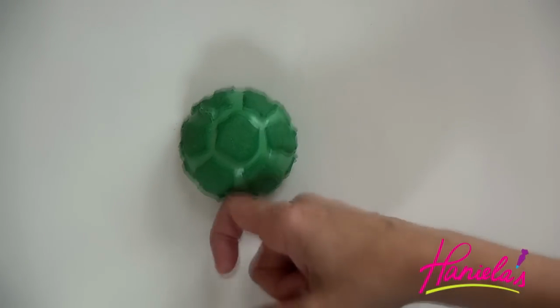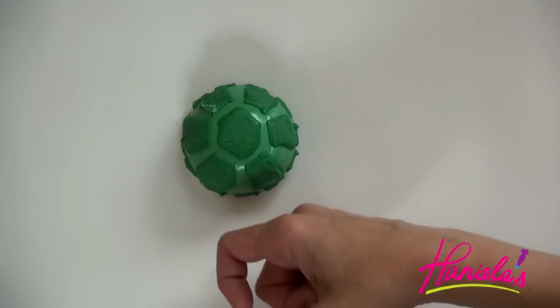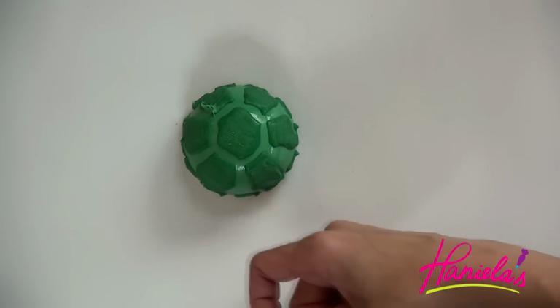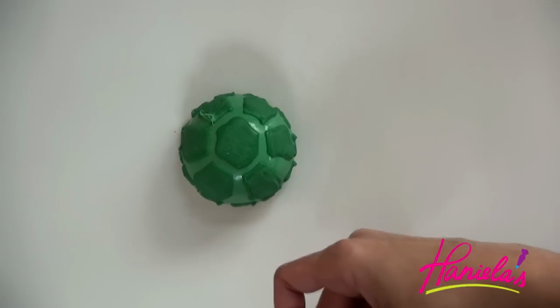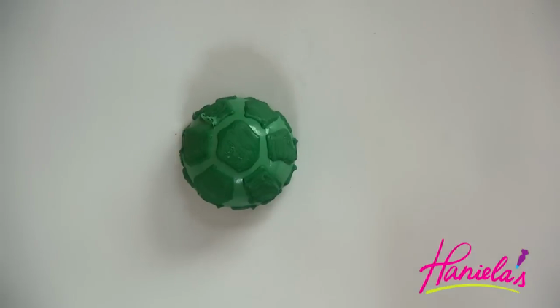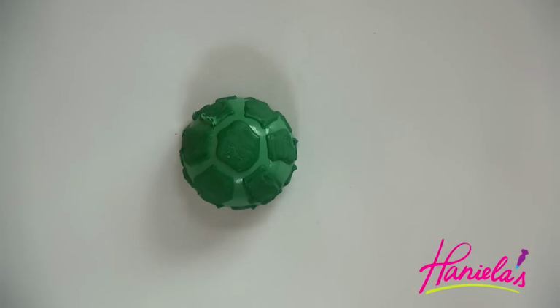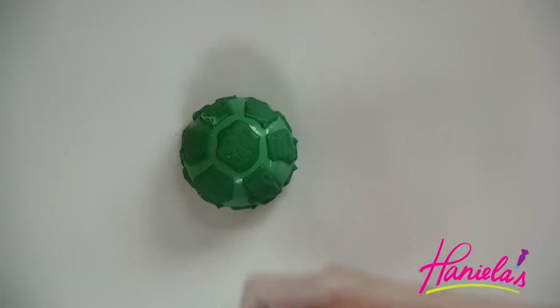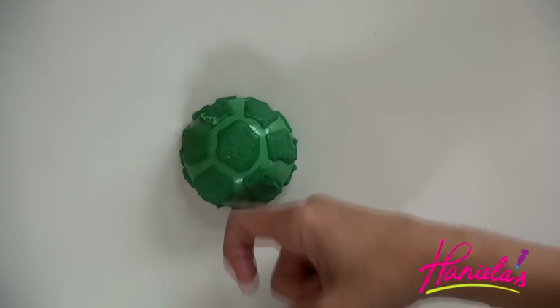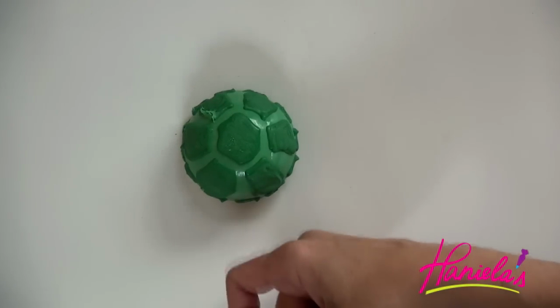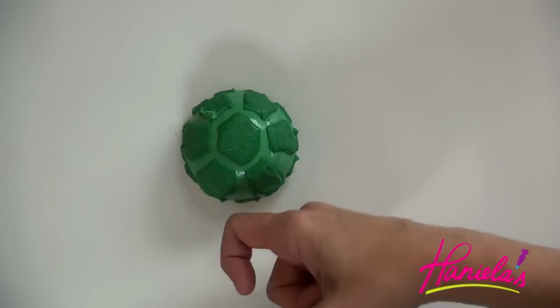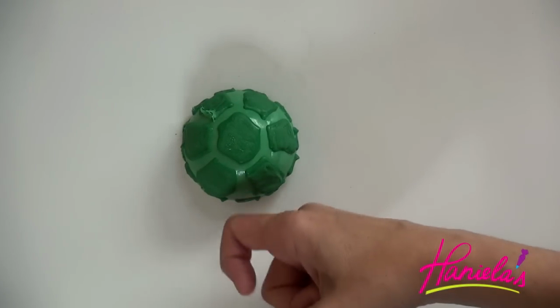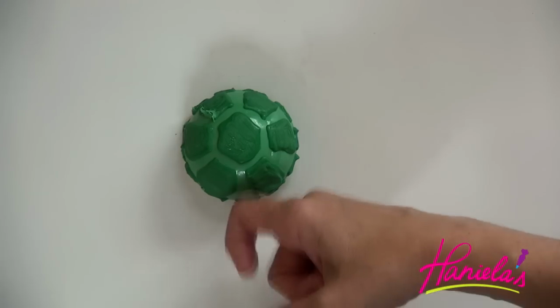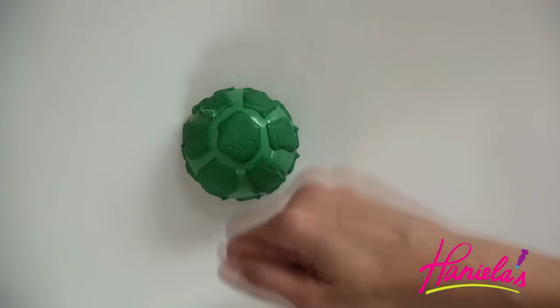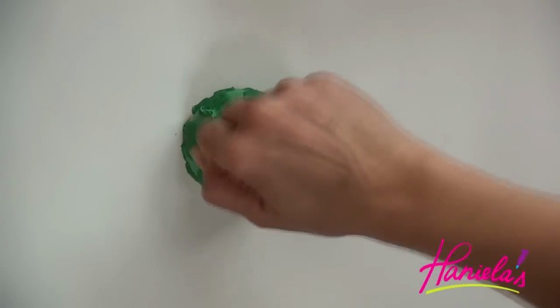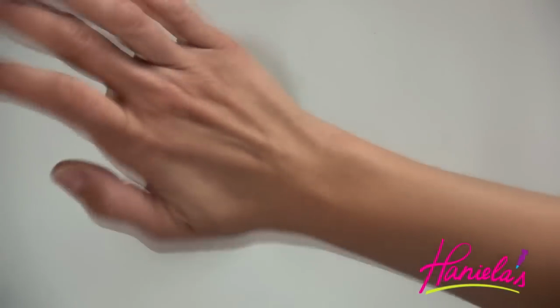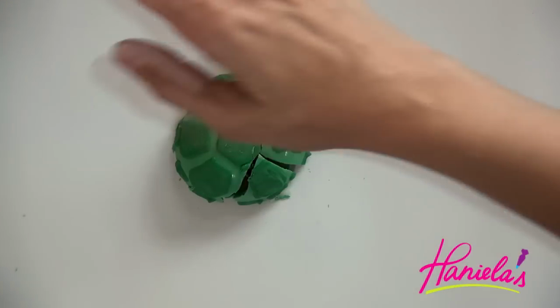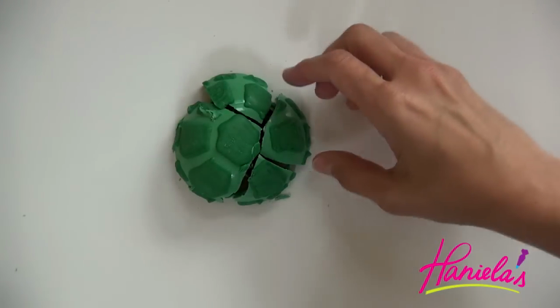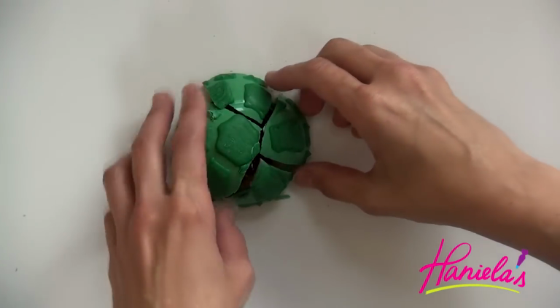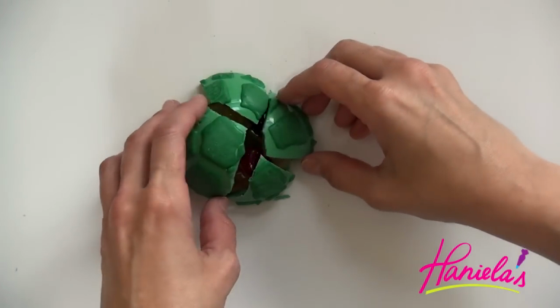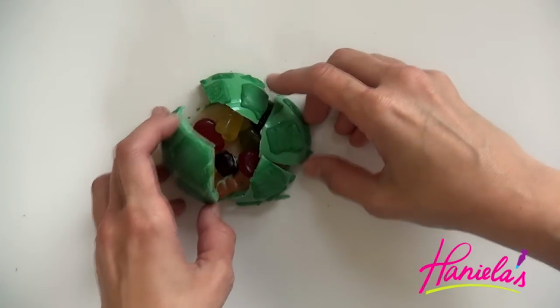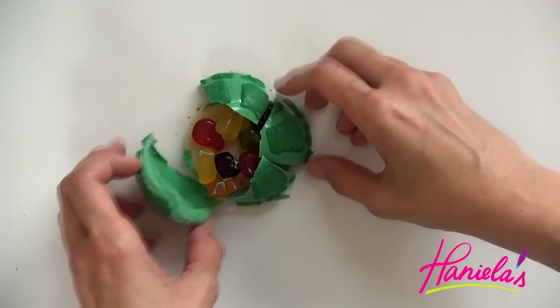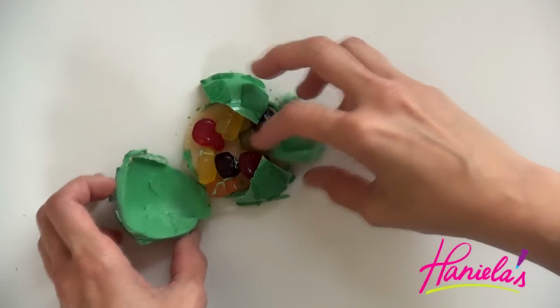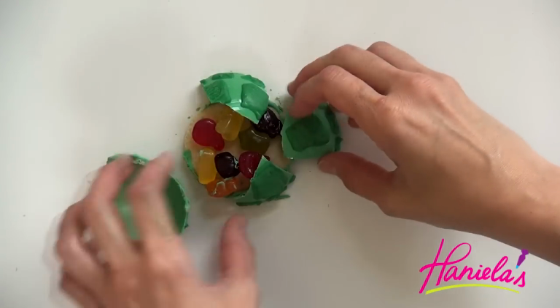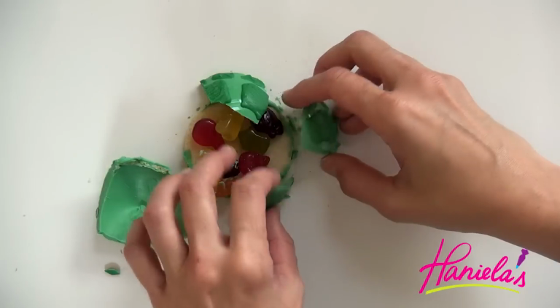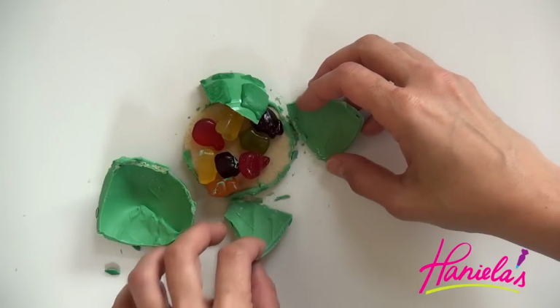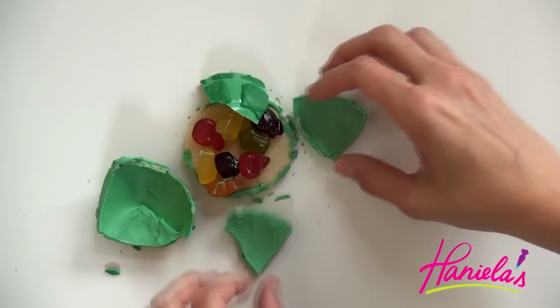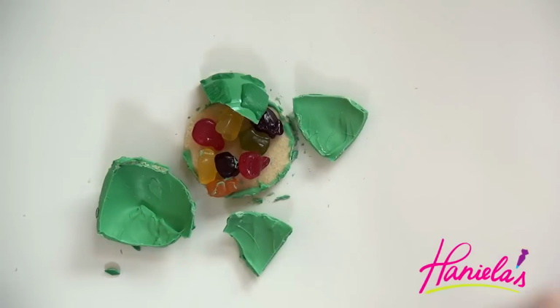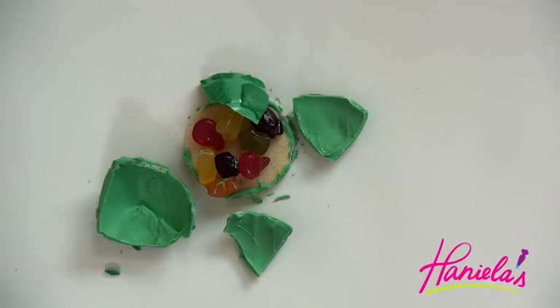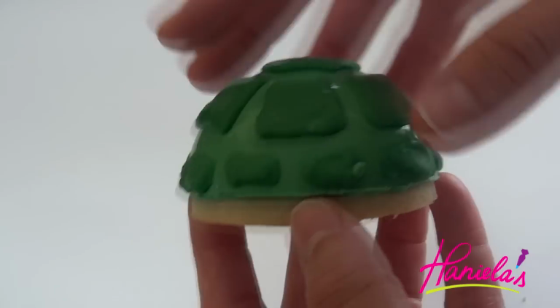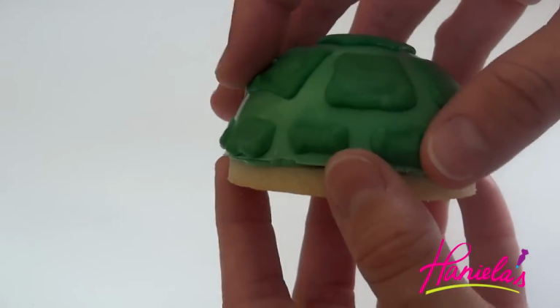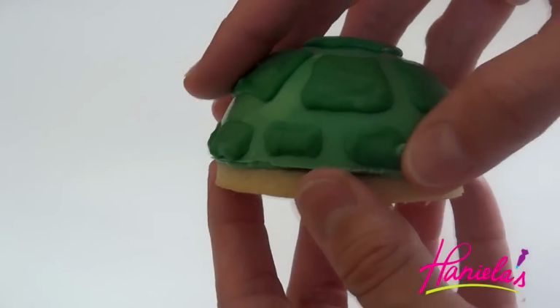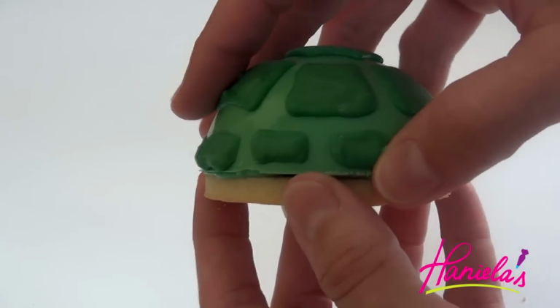Knock knock! Knock knock! Come on, open up! You can either smash these or you can use a gentle twisting motion to open up the shell.